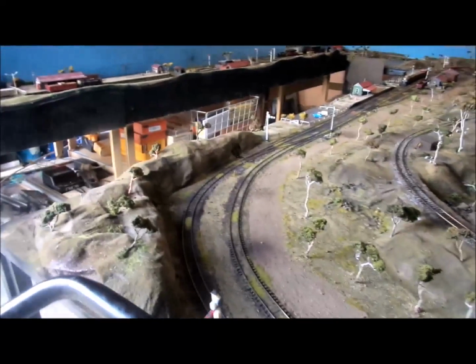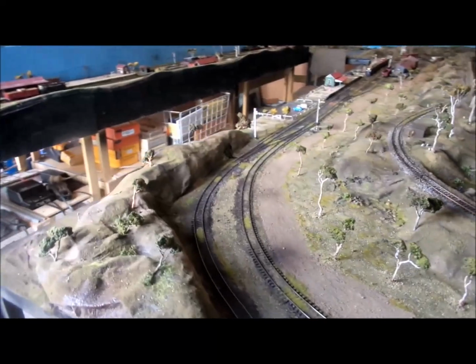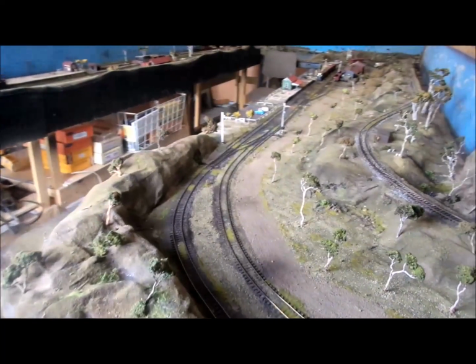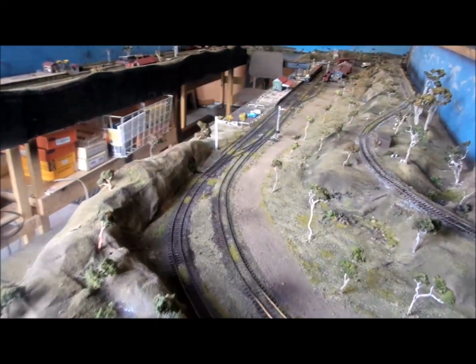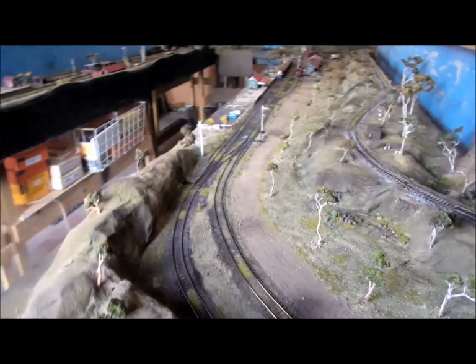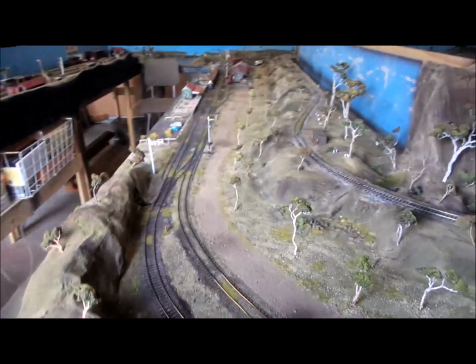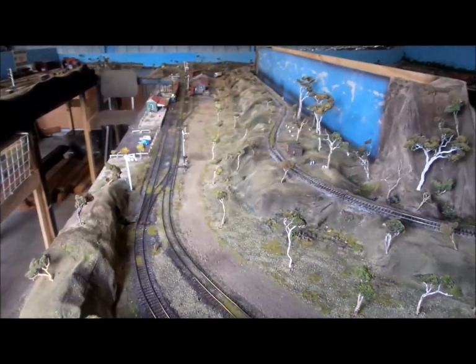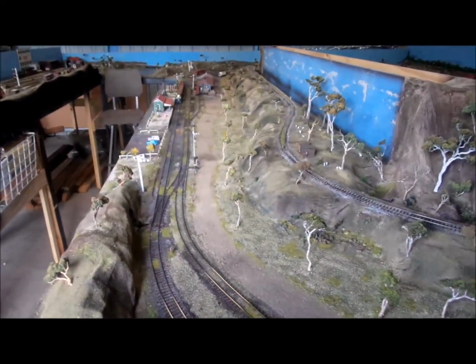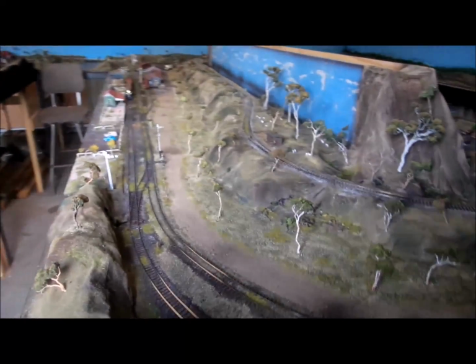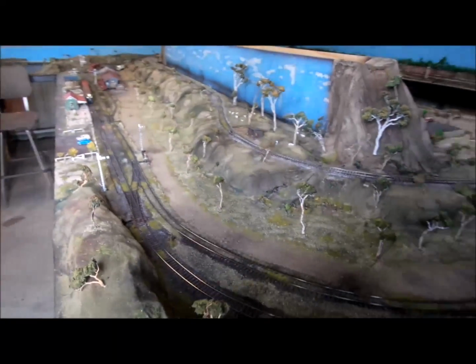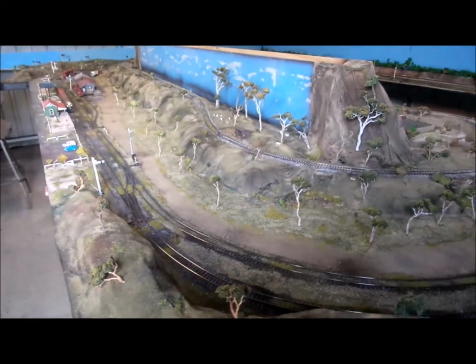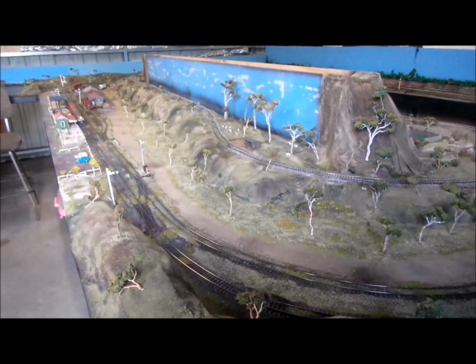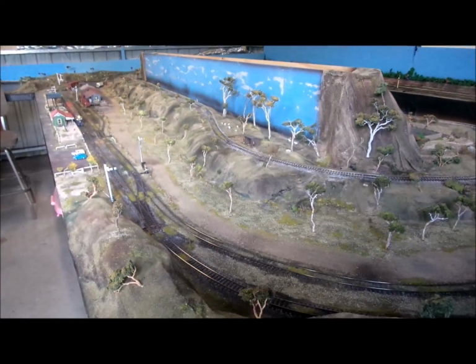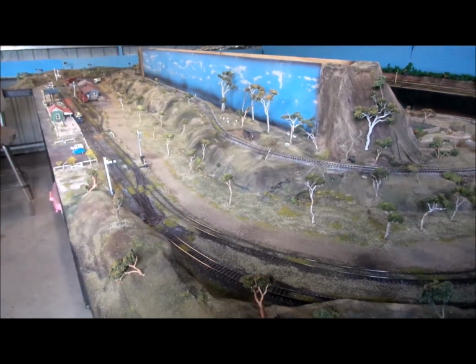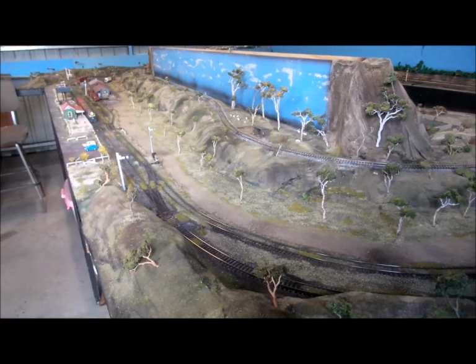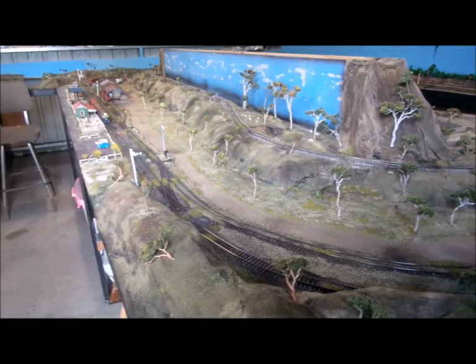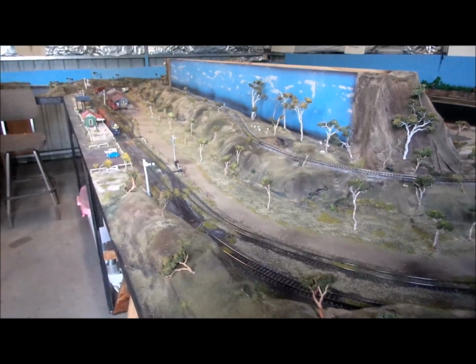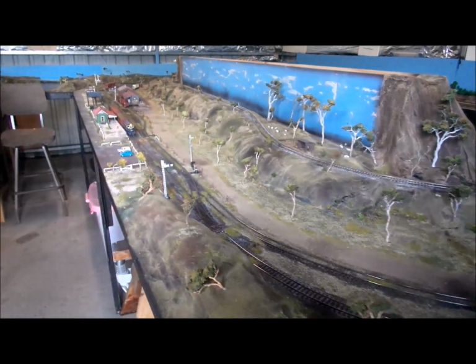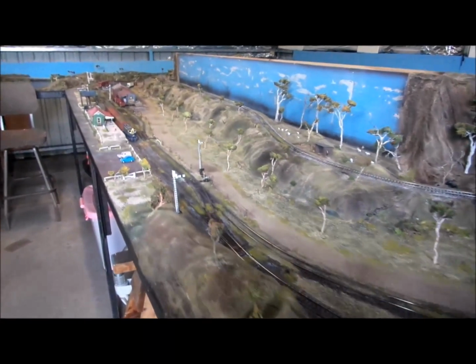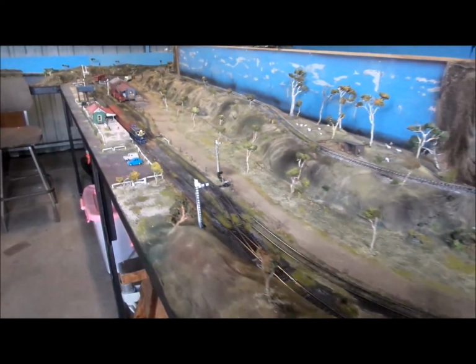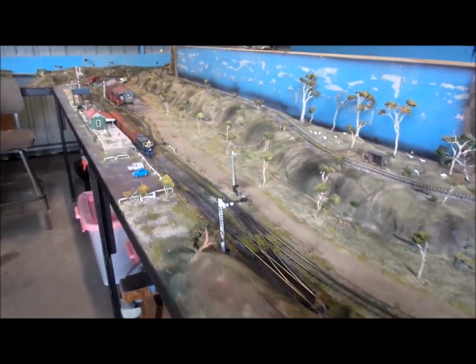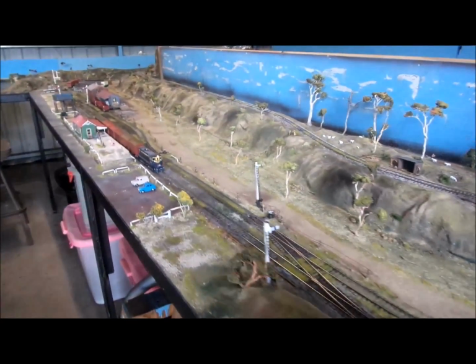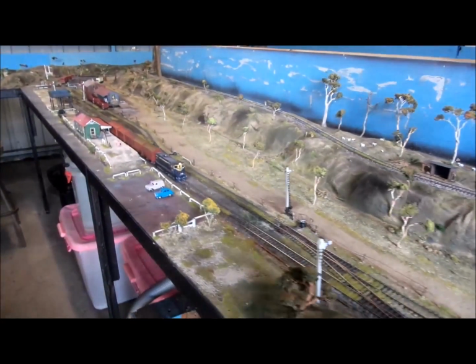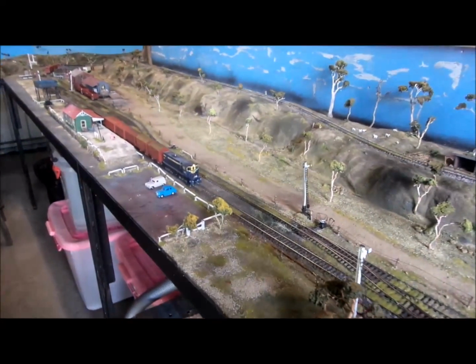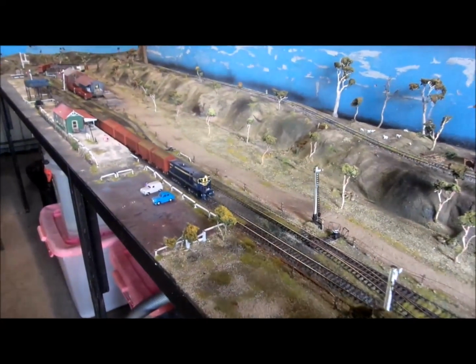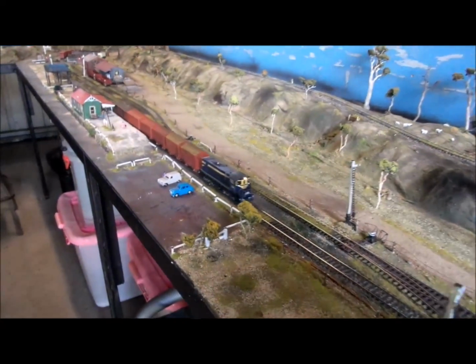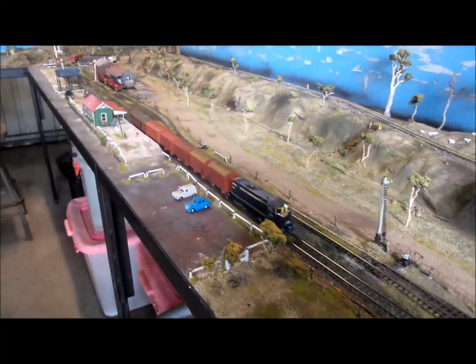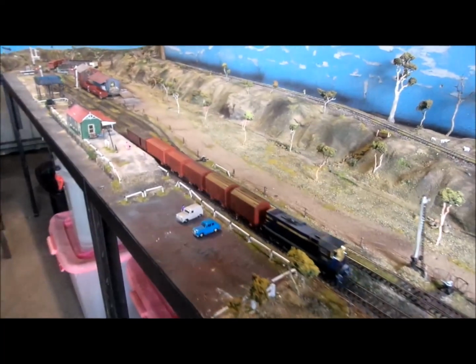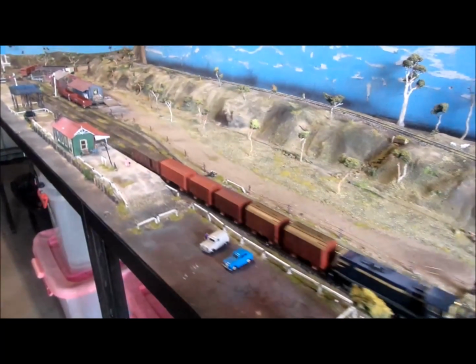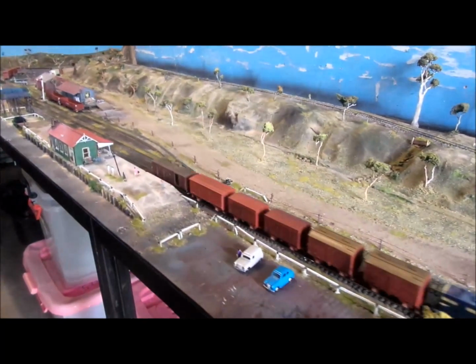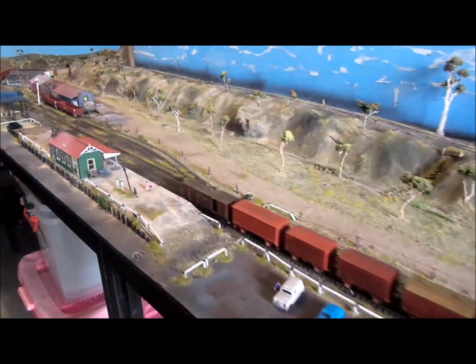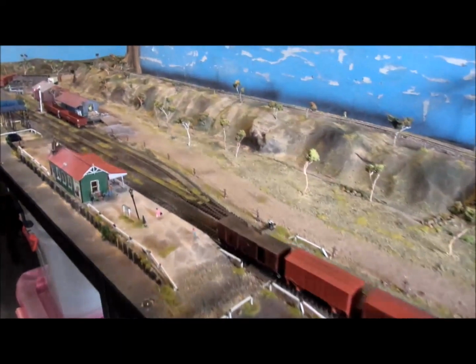Here you can see the line climbing up in the background. There's another station here called Cani.